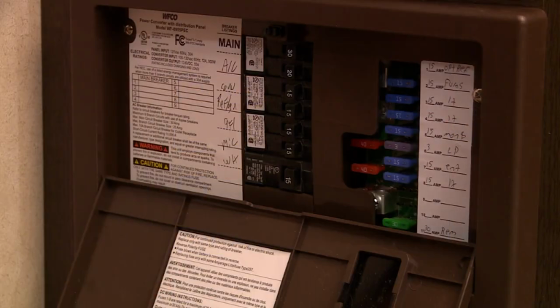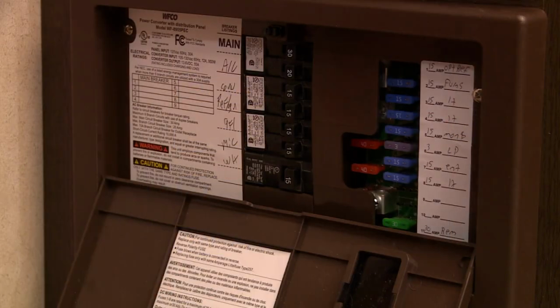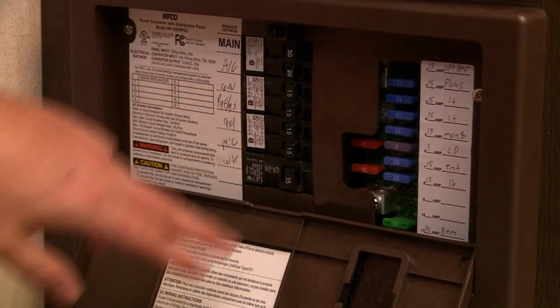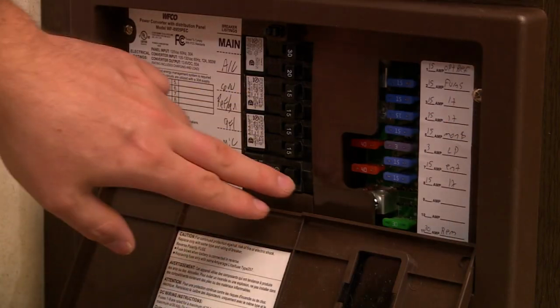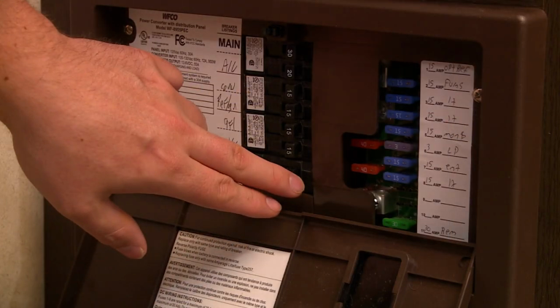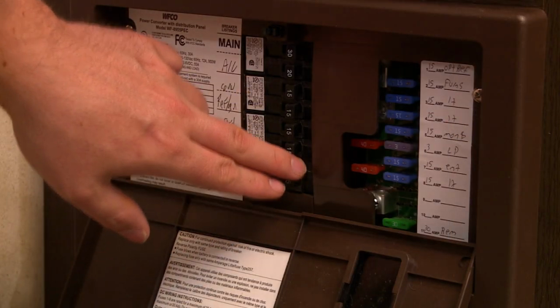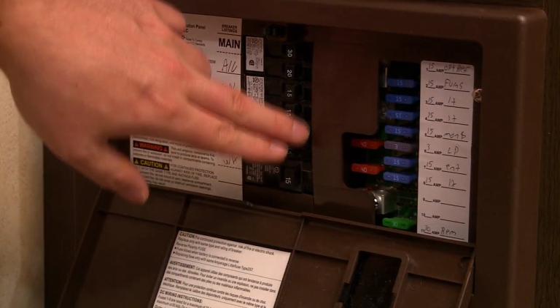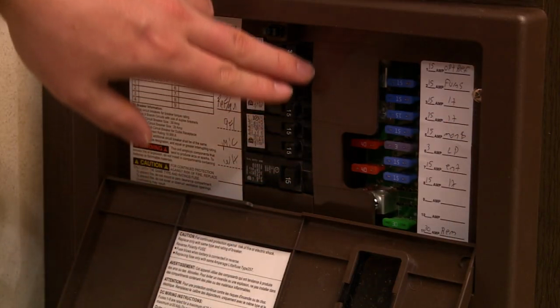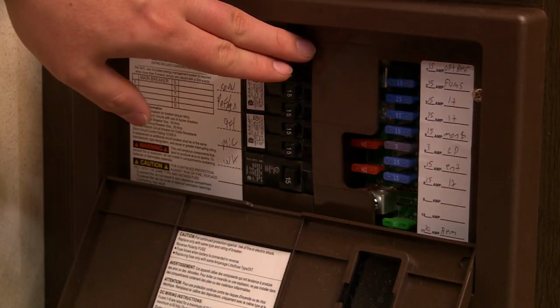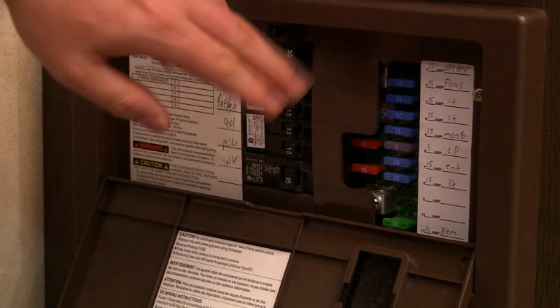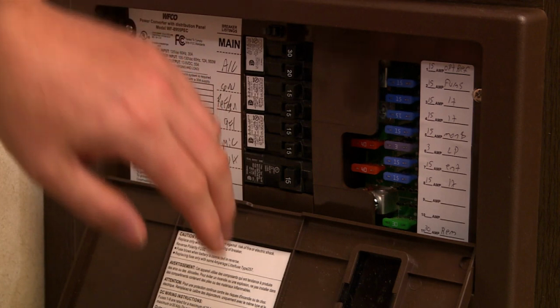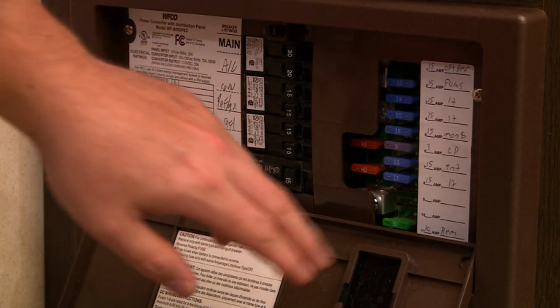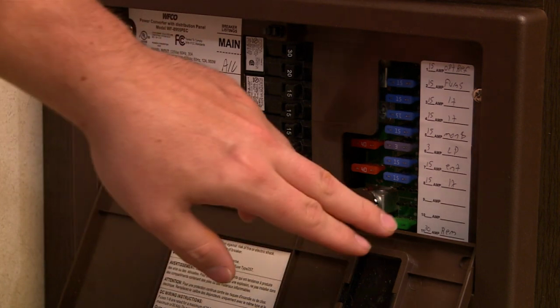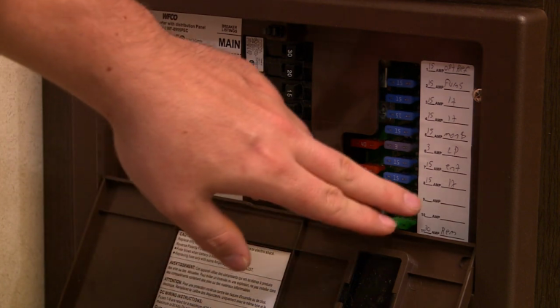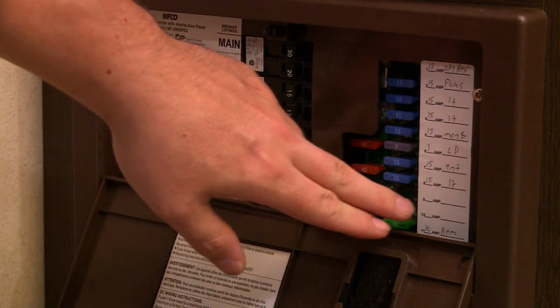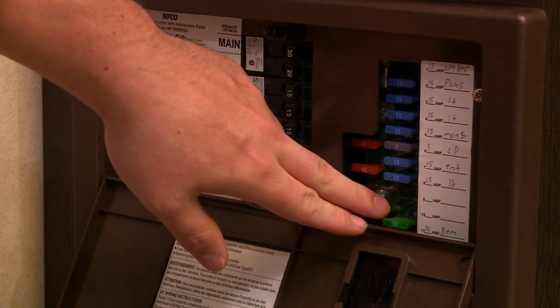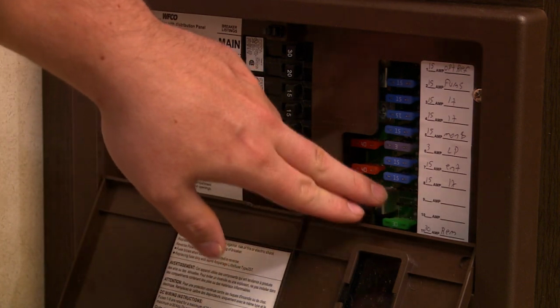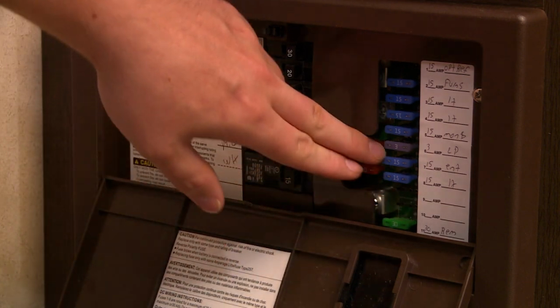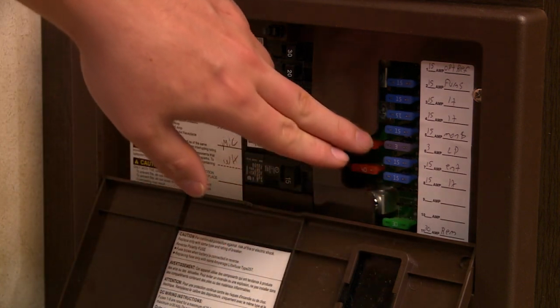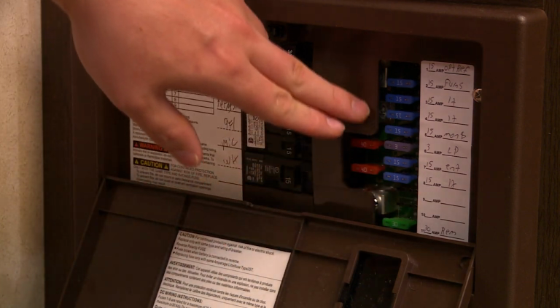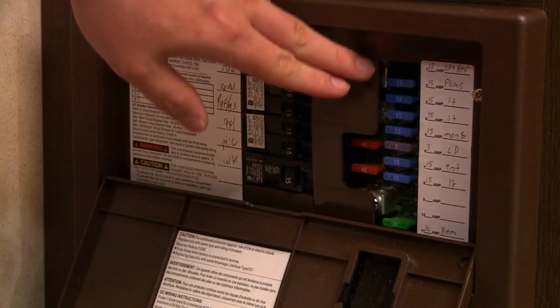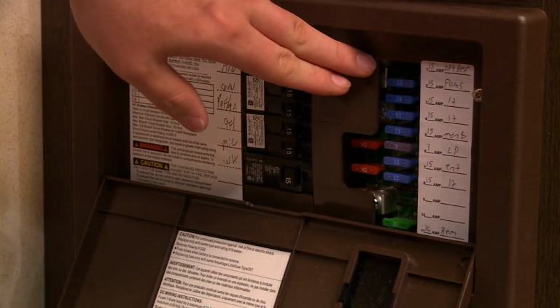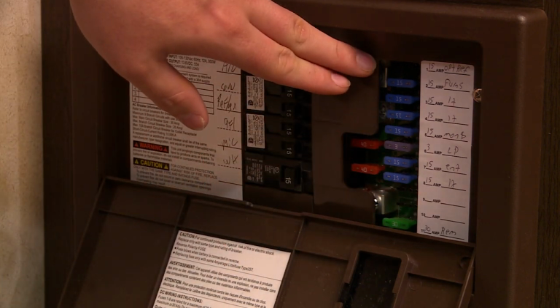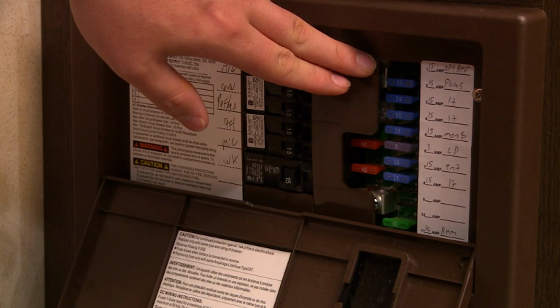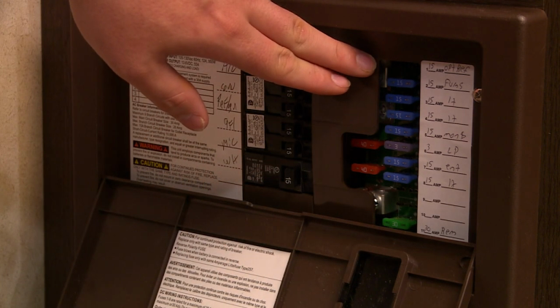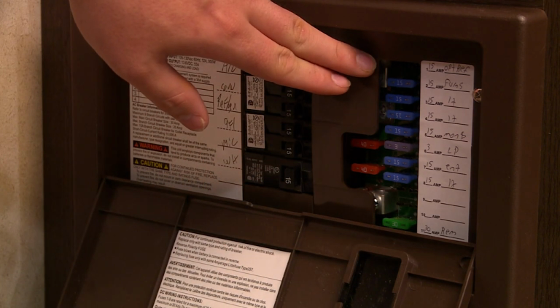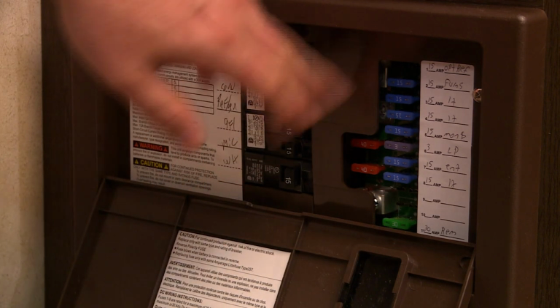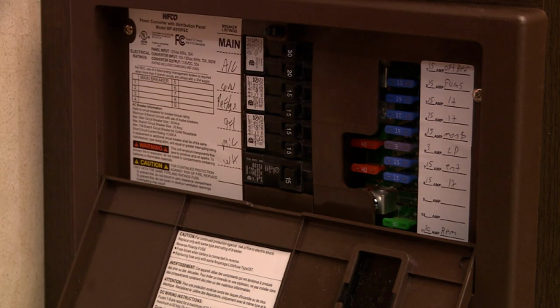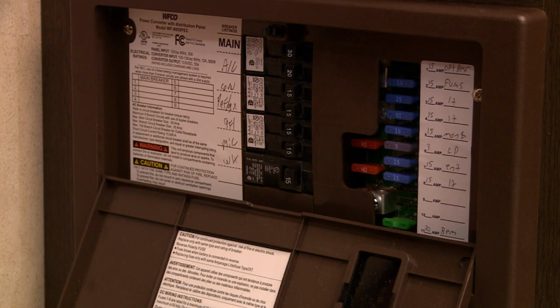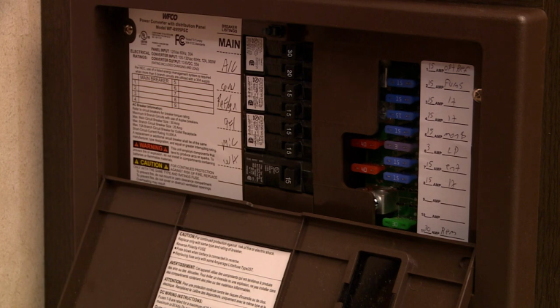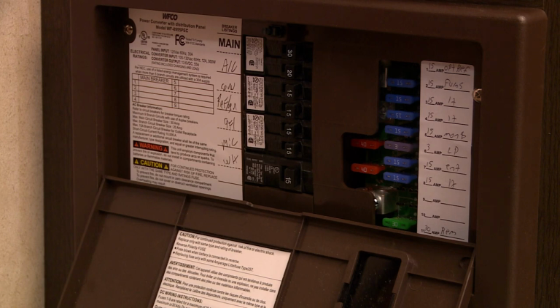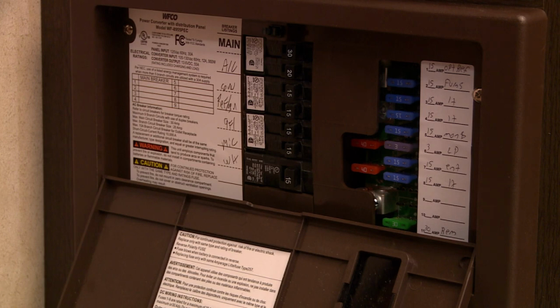If you're experiencing any electrical issues, be sure to check your converter for a tripped breaker or blown fuse. Otherwise, contact a Forest River dealer for assistance.